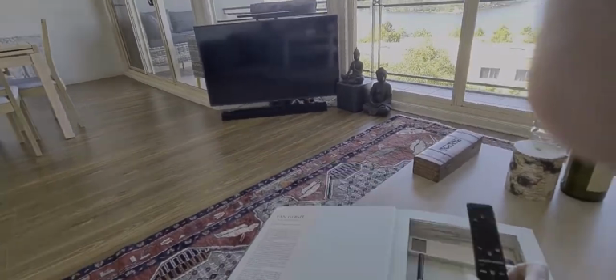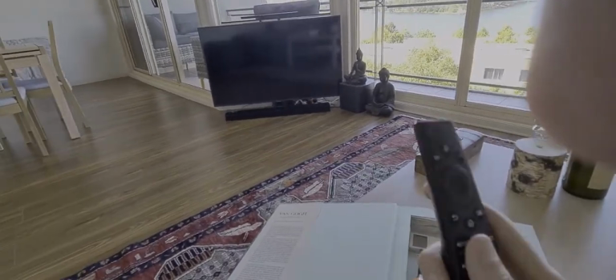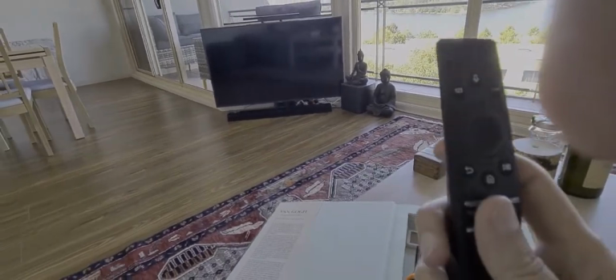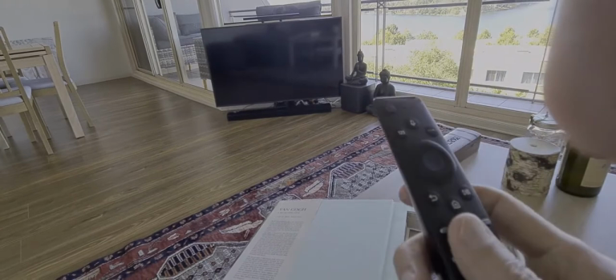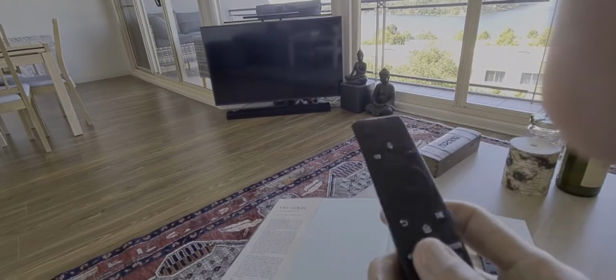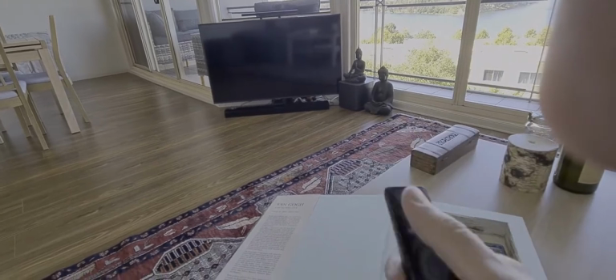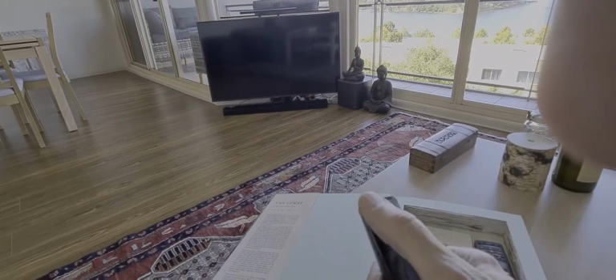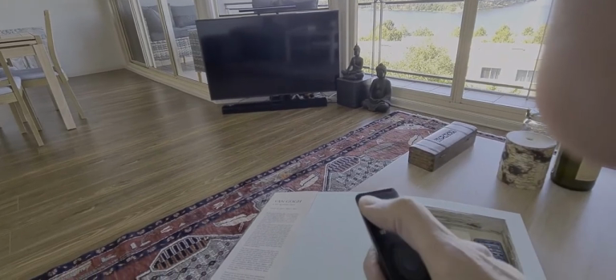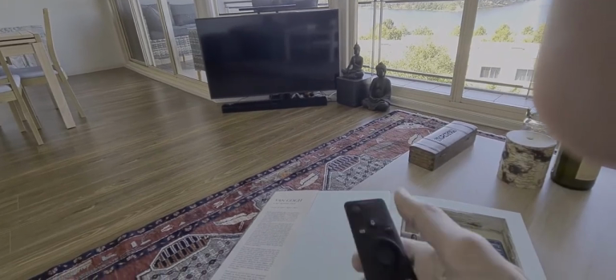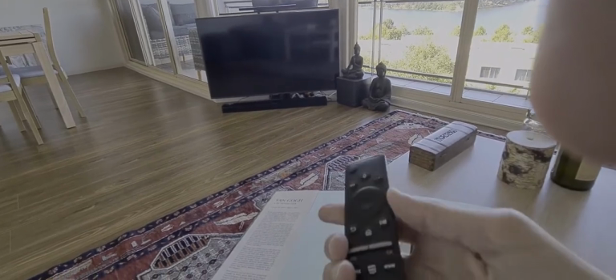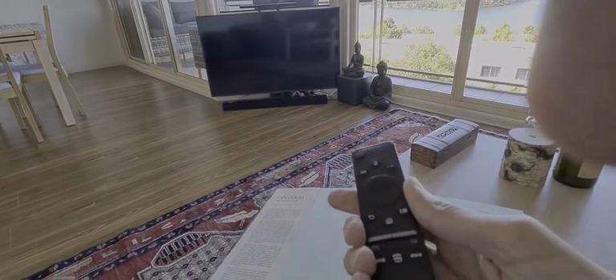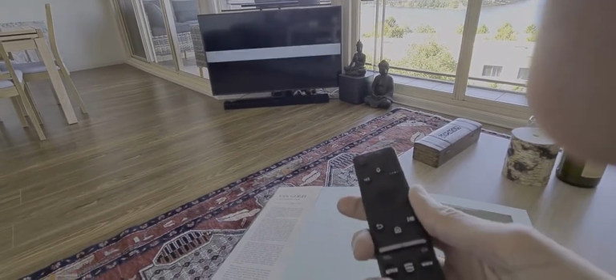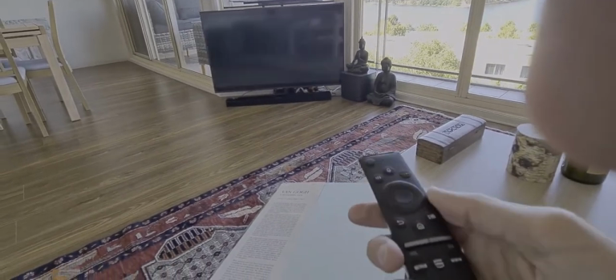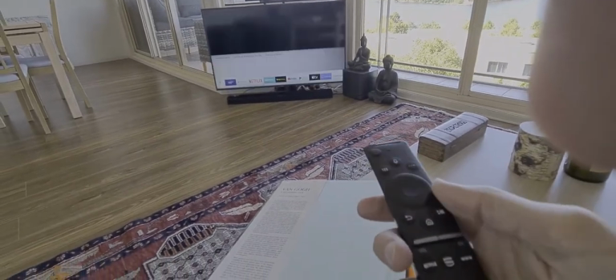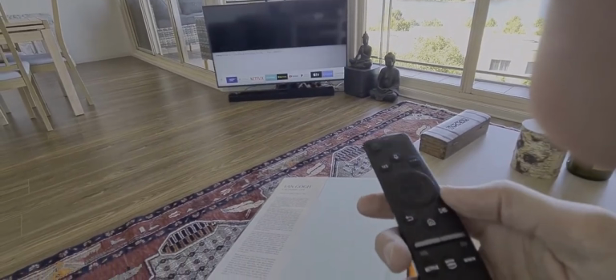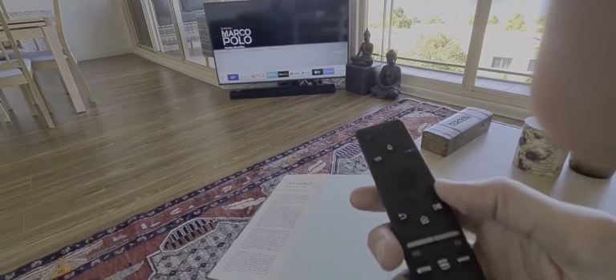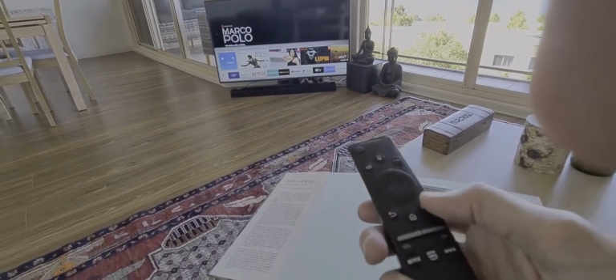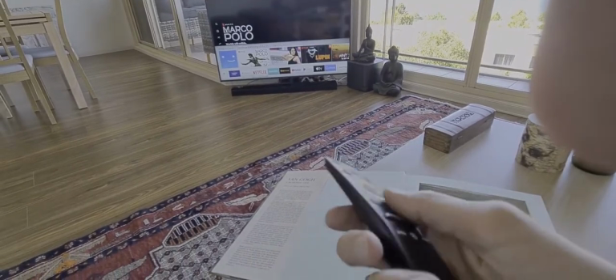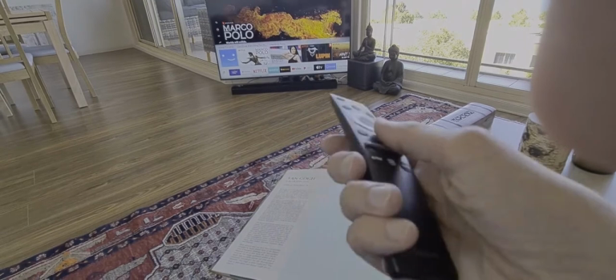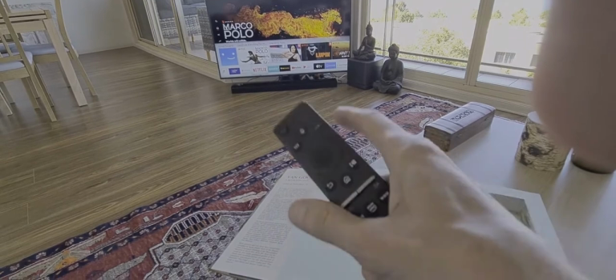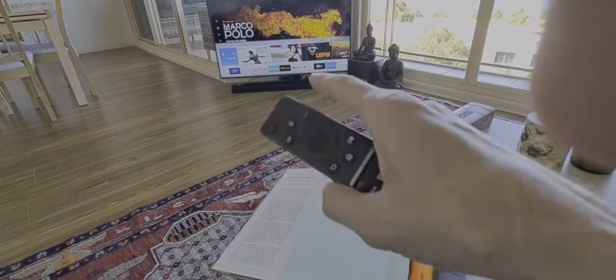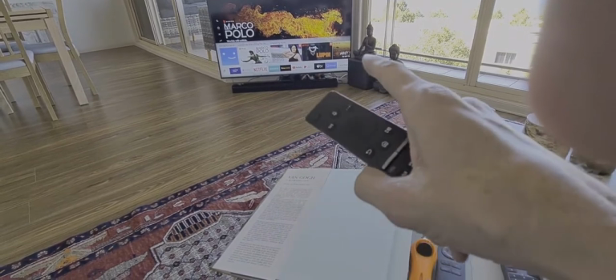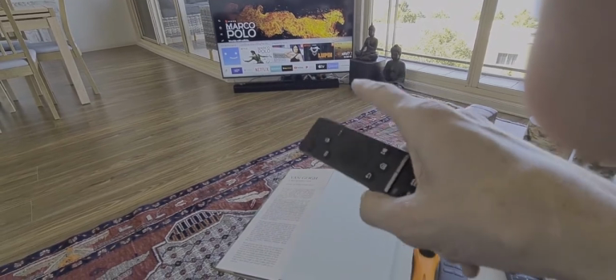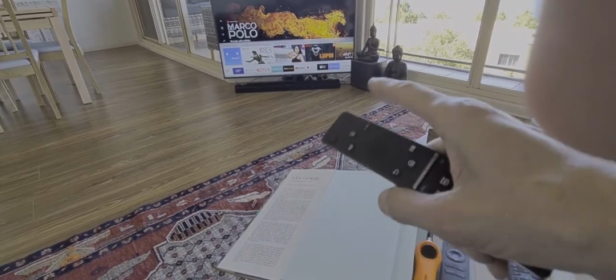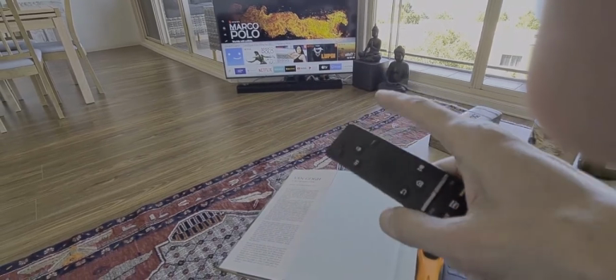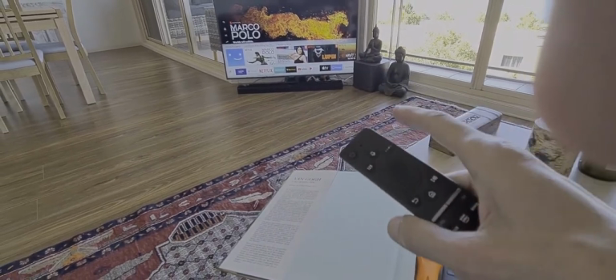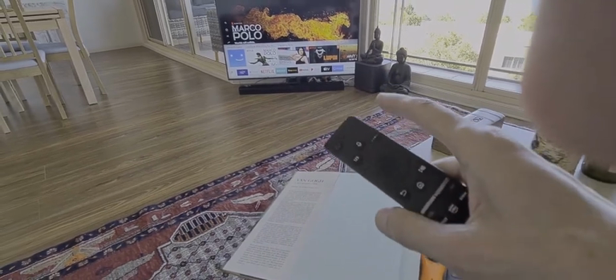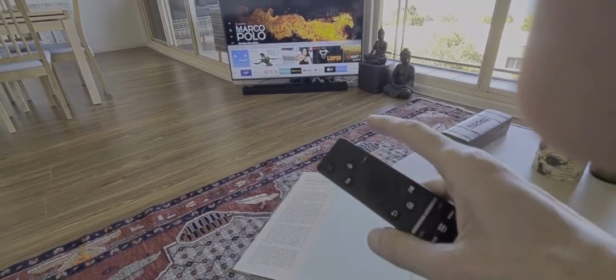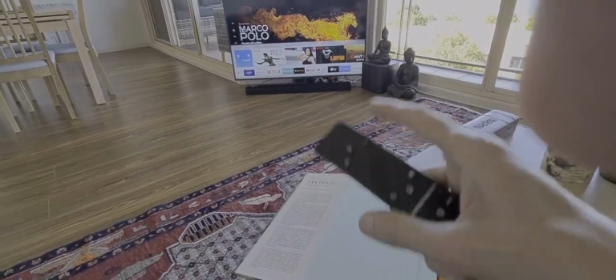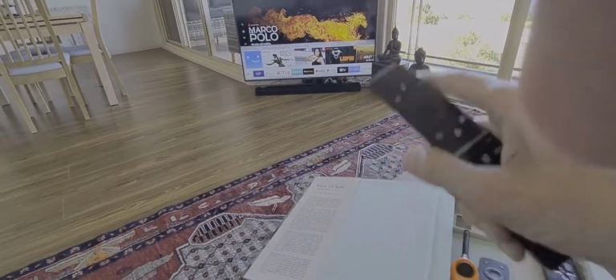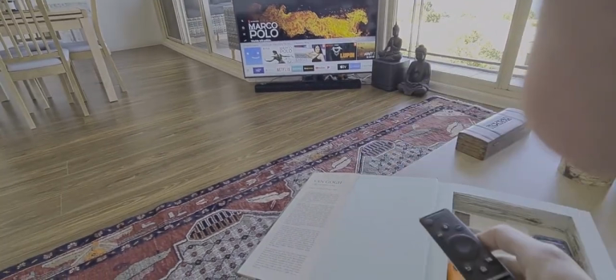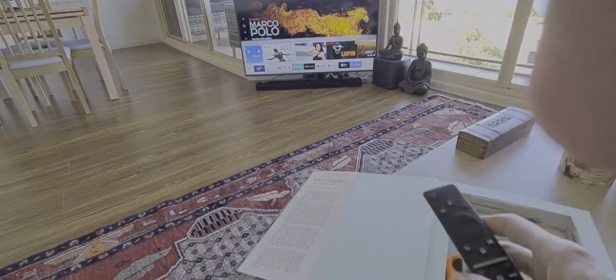And then press it down to take it down. This is for the TV — you just press on that and then you can go to Netflix. I've got Netflix, iView, and SBS On Demand.